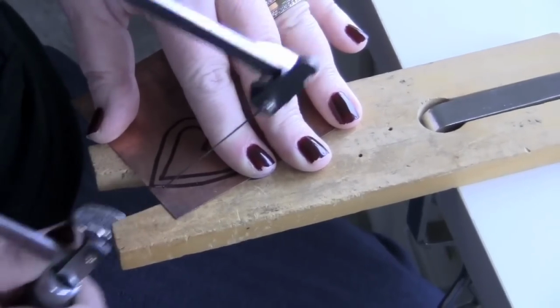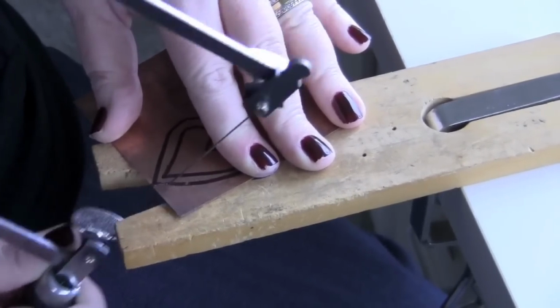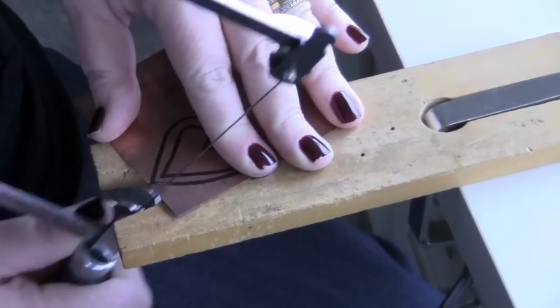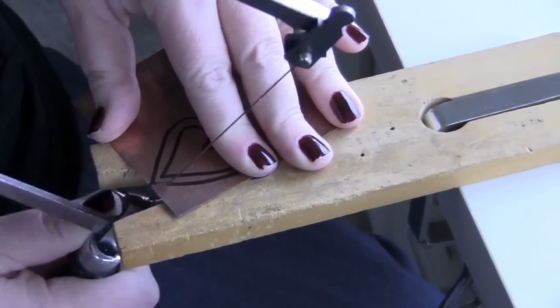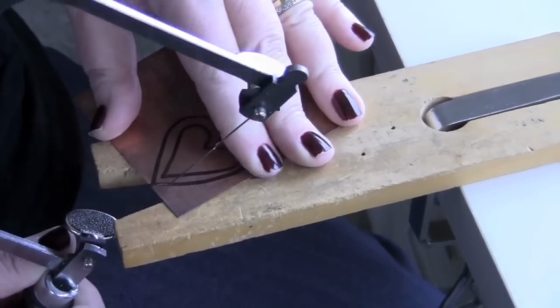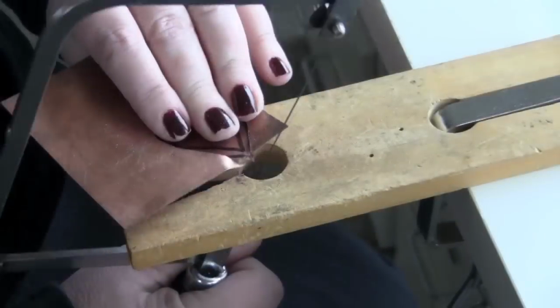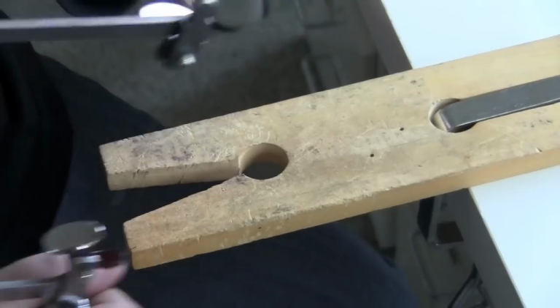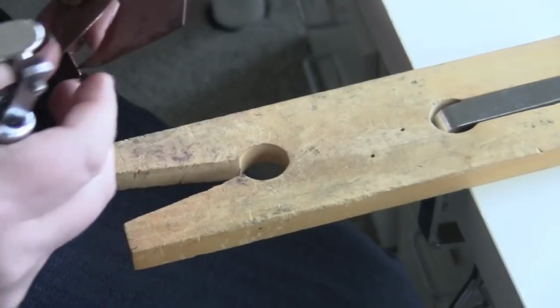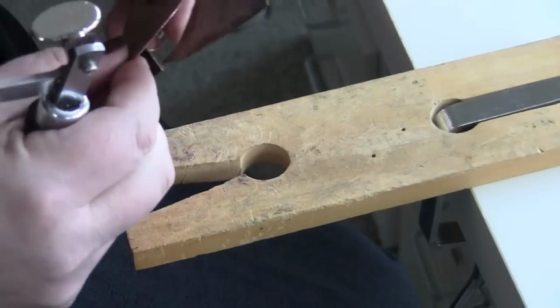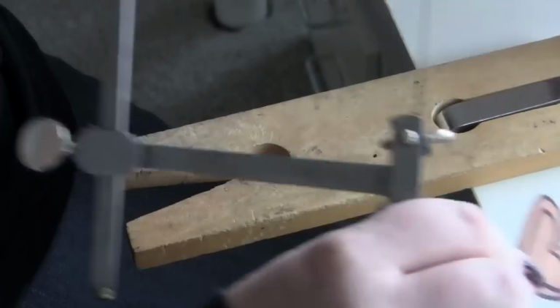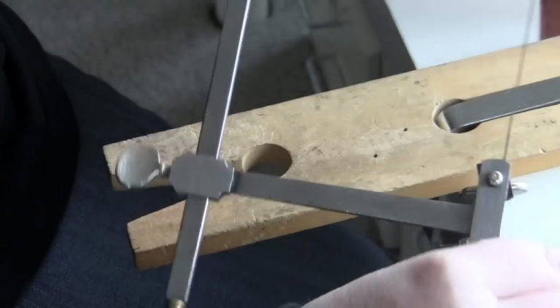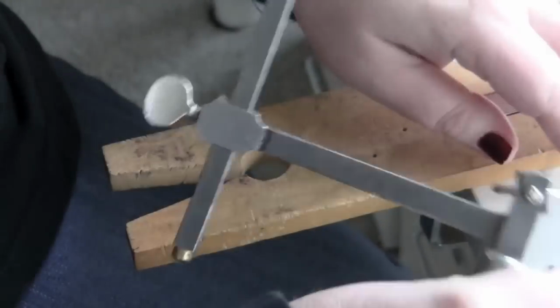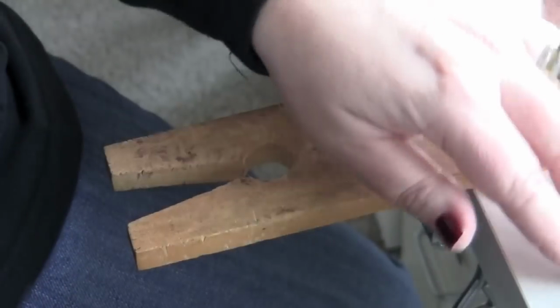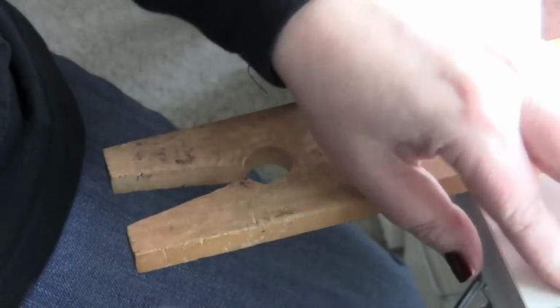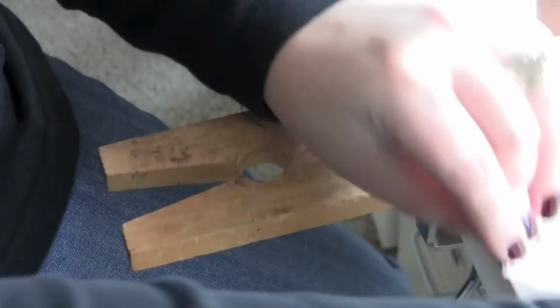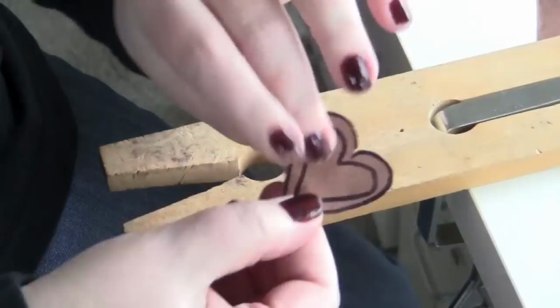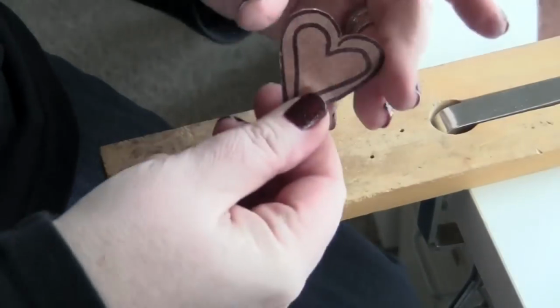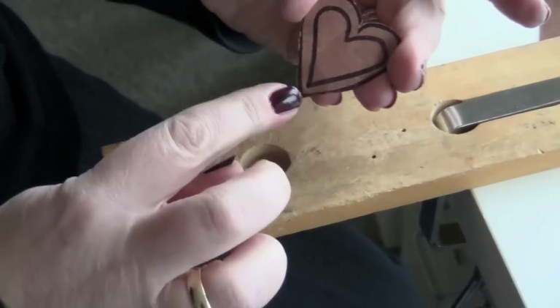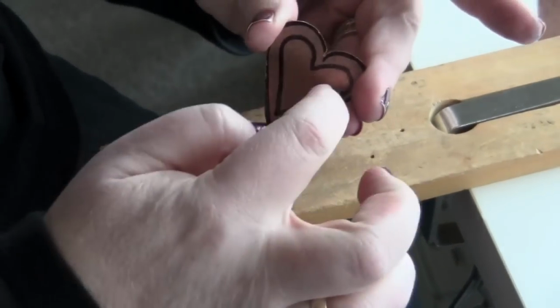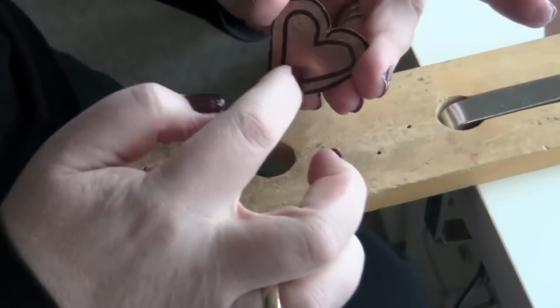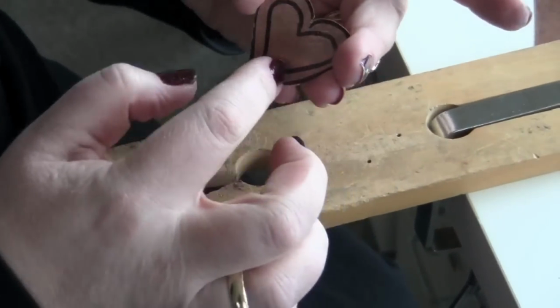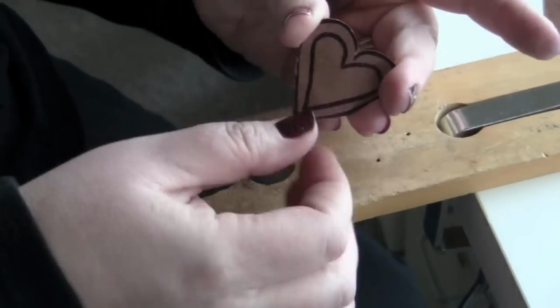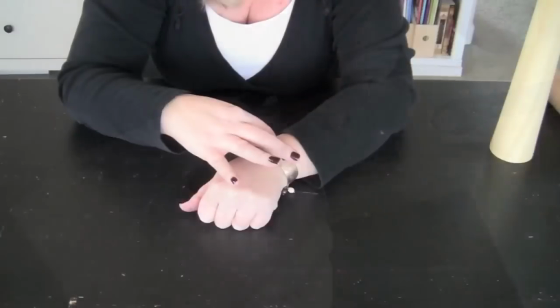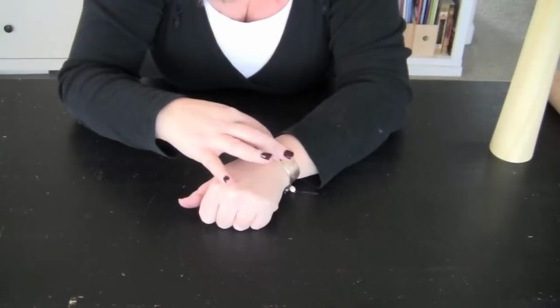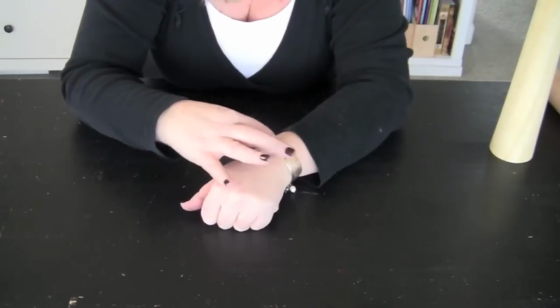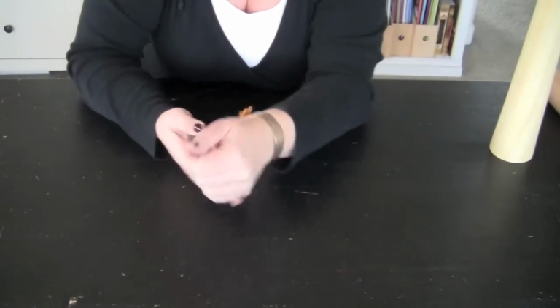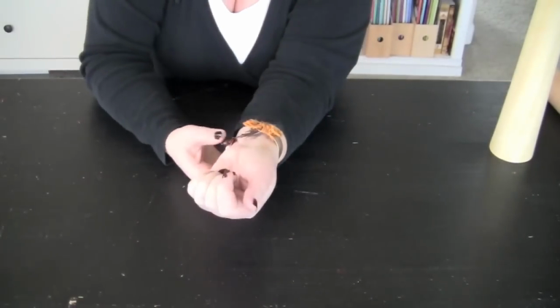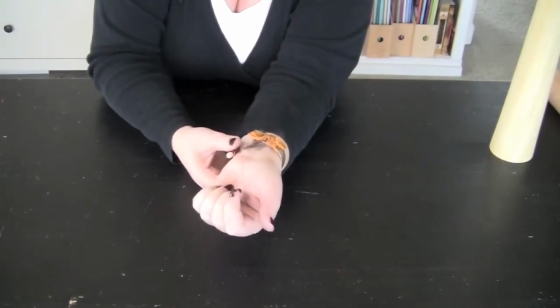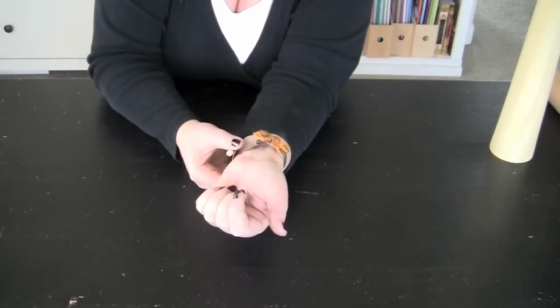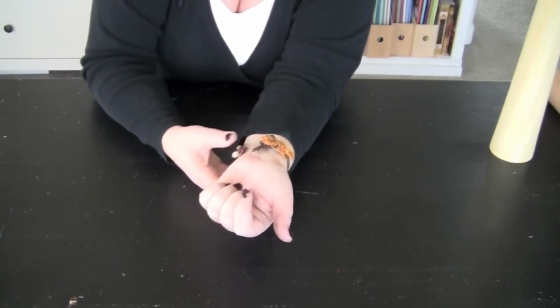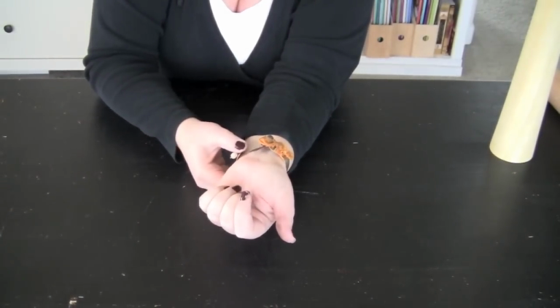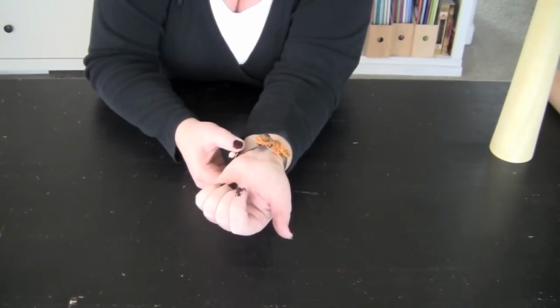I'm going ahead and take that last little piece off. There you have the first portion of the heart. Now we're going to remove the center — the mandrel, baseball bat, or on the rolling pin.